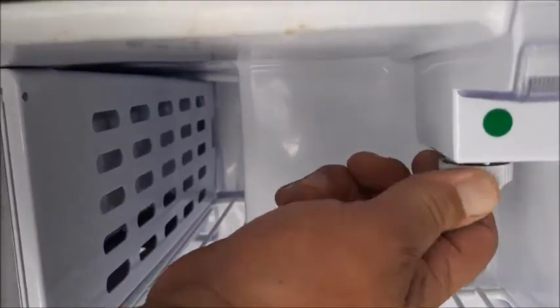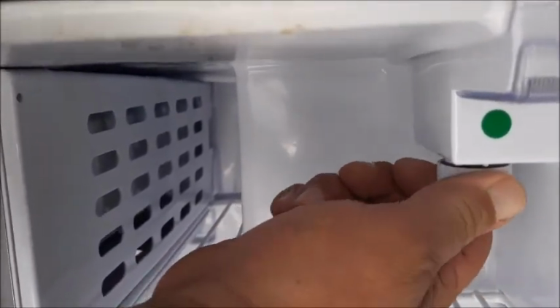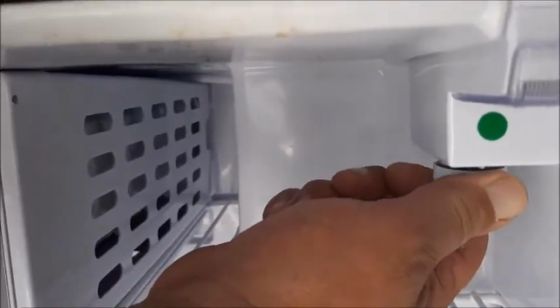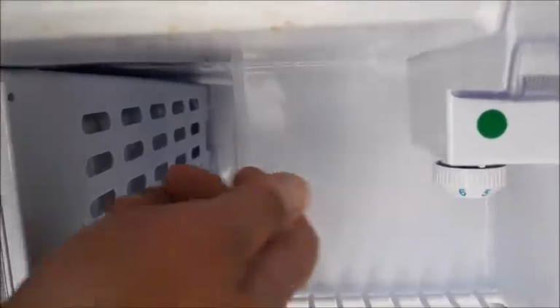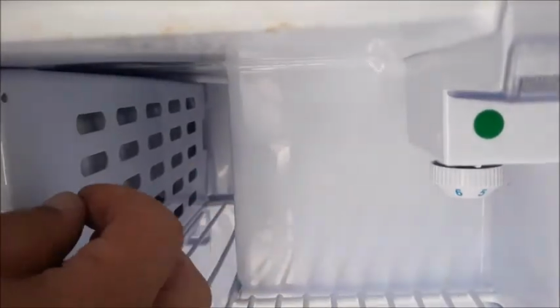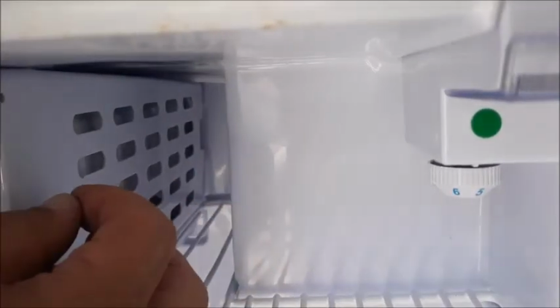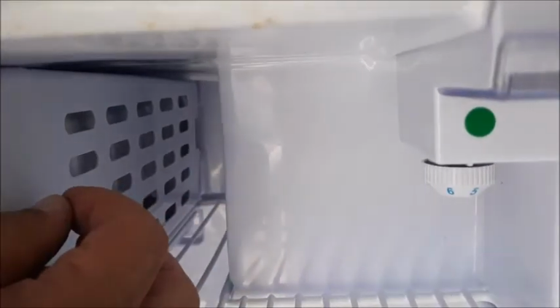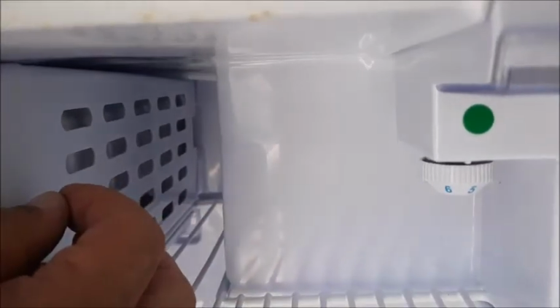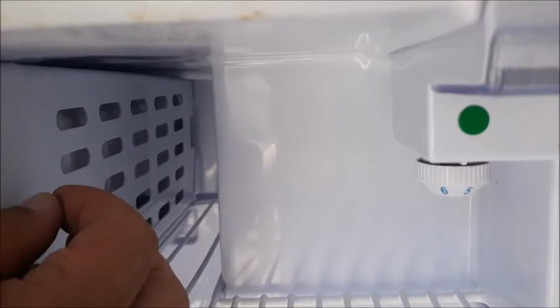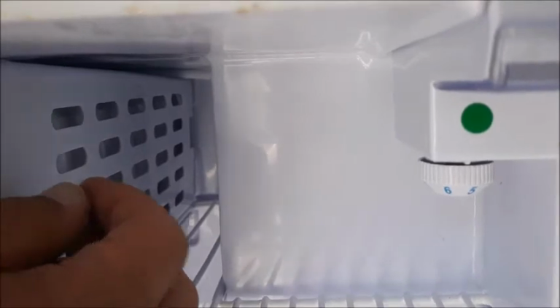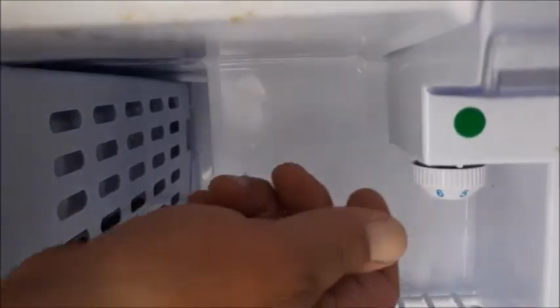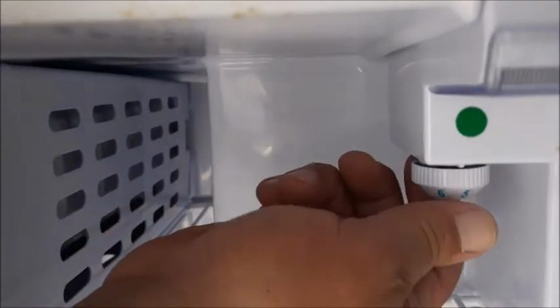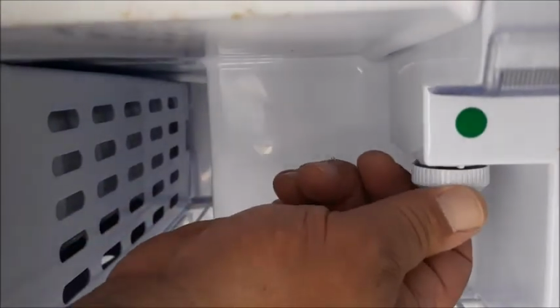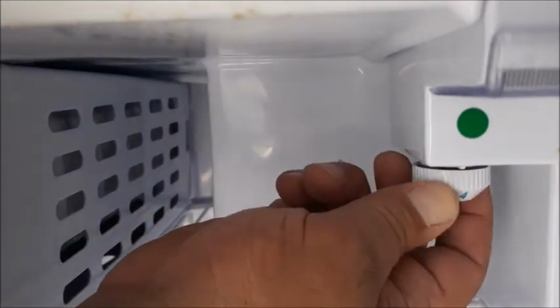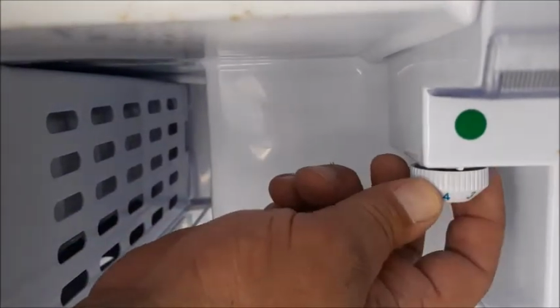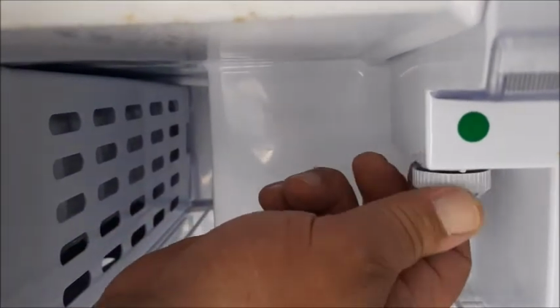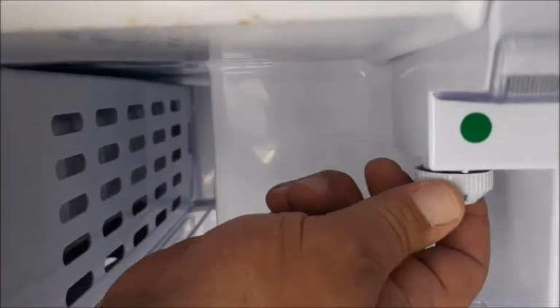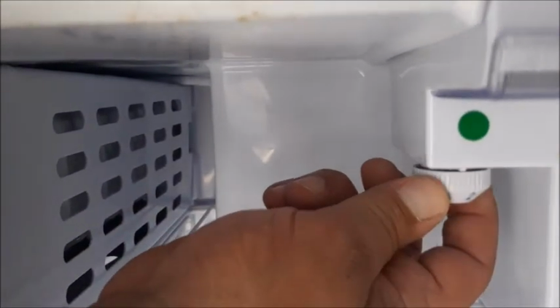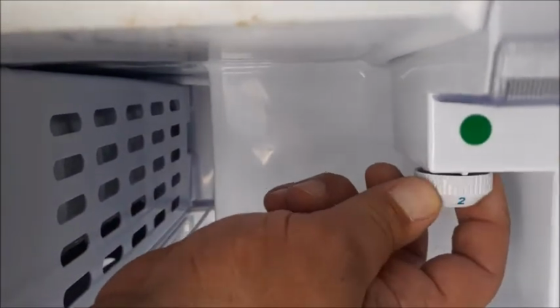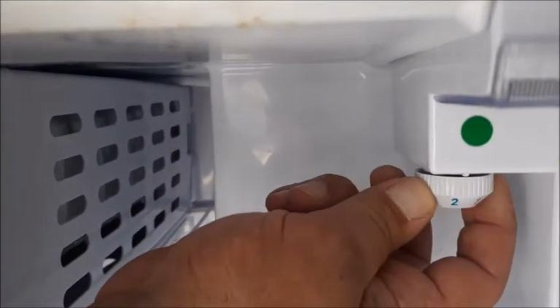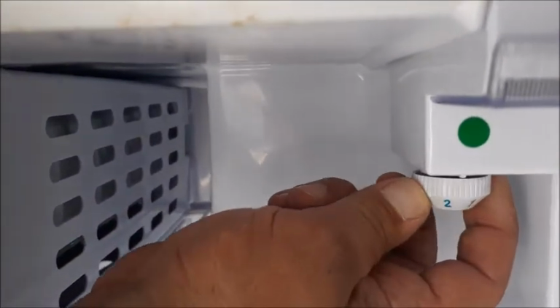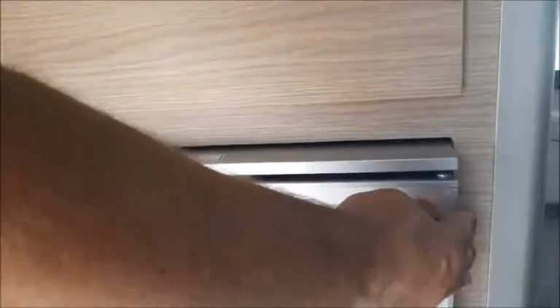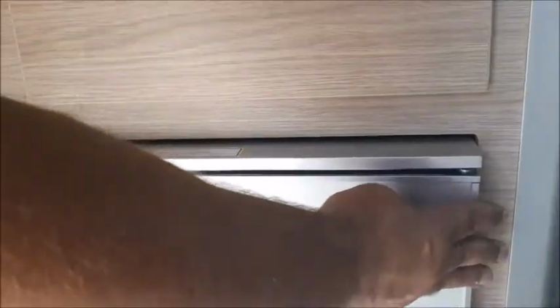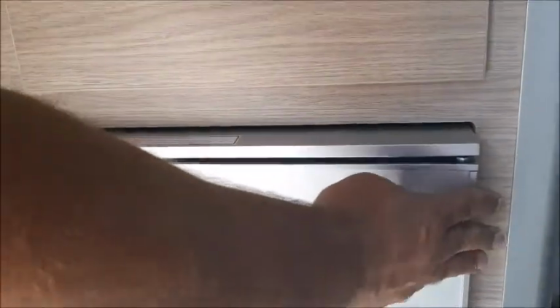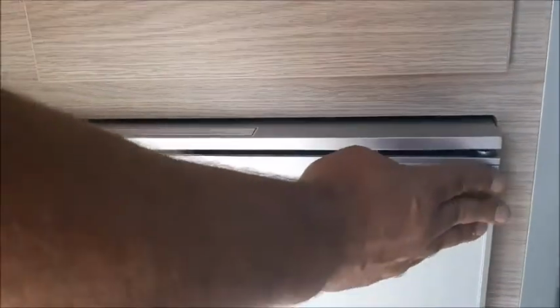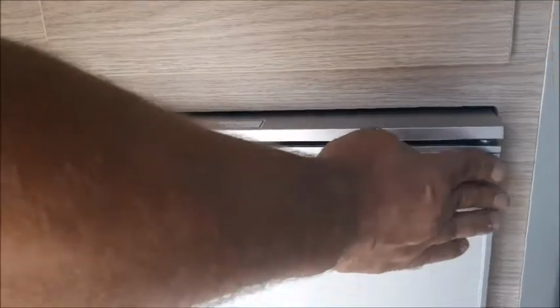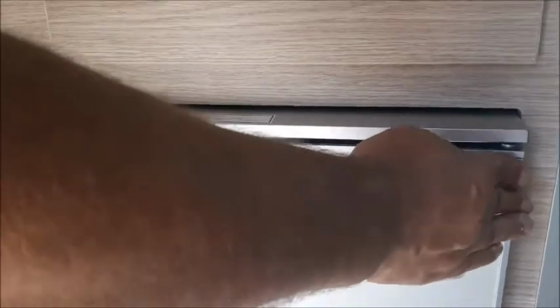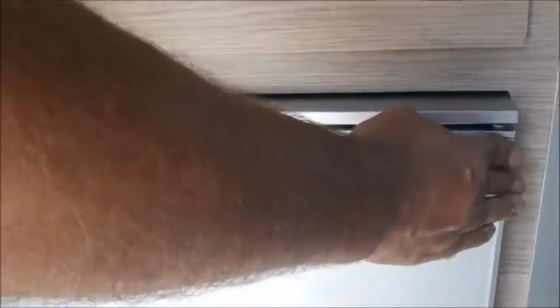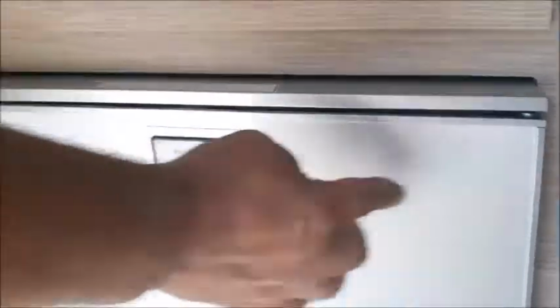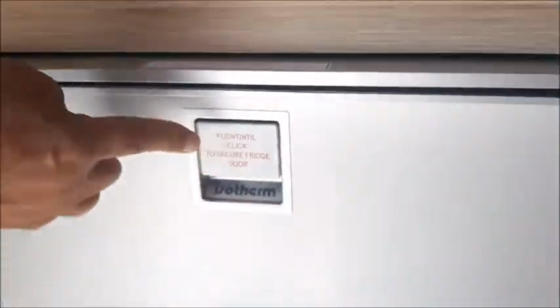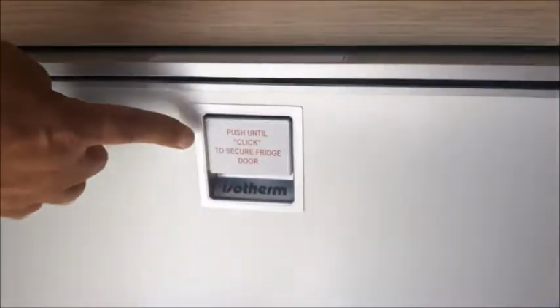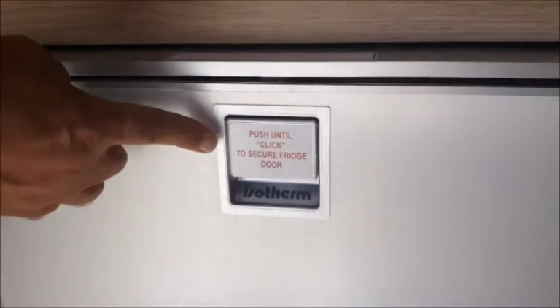When going to sleep turn the fridge down to a low setting for a good night's sleep. Make sure you do not overfill the fridge. To close the fridge push firmly until you hear a click.